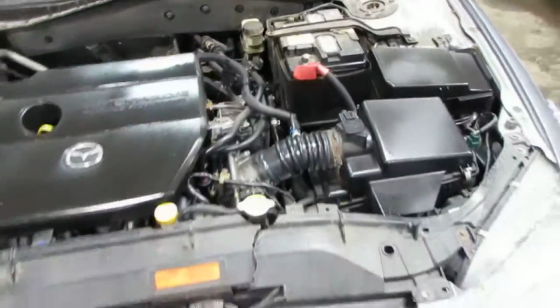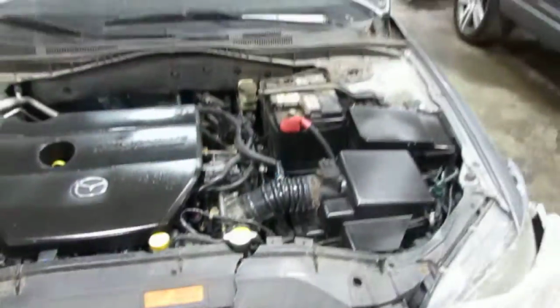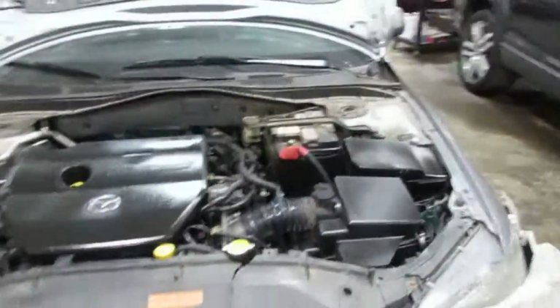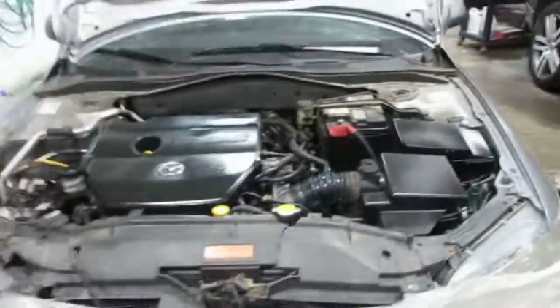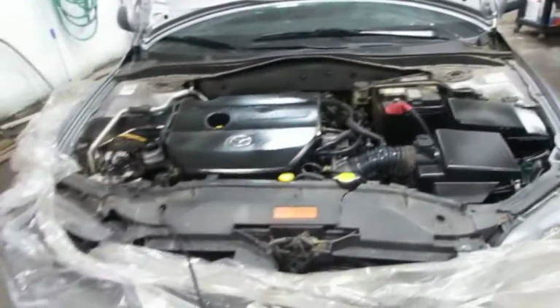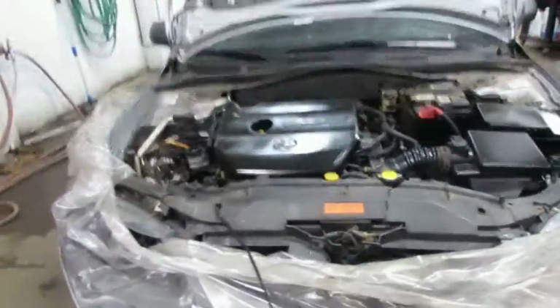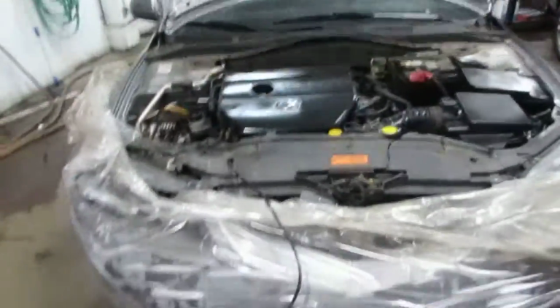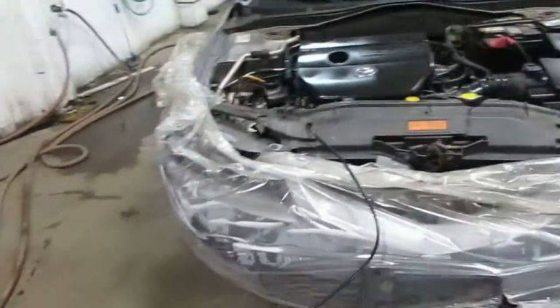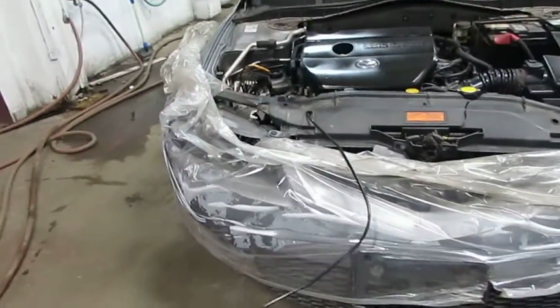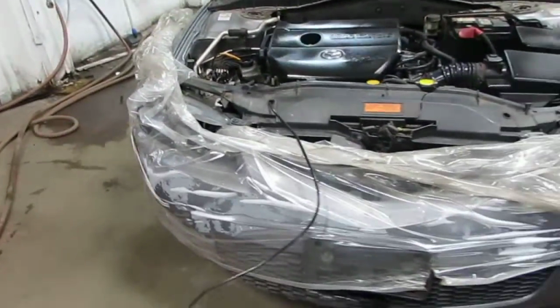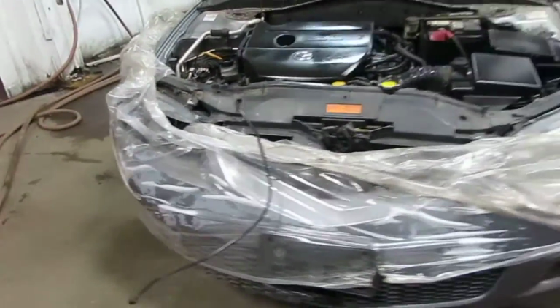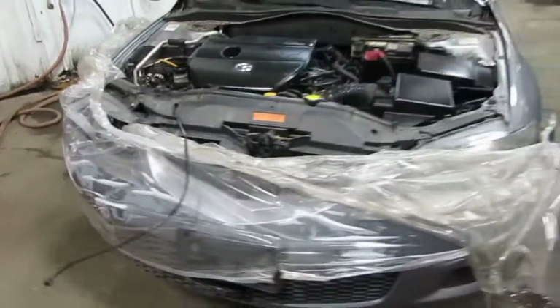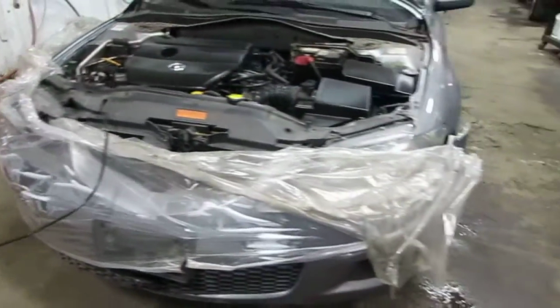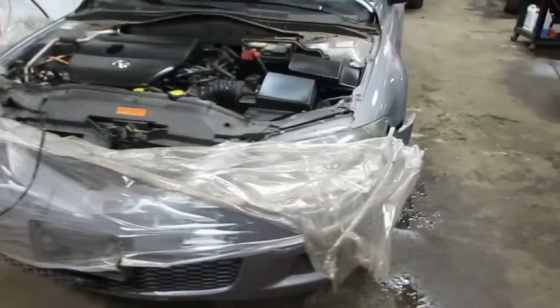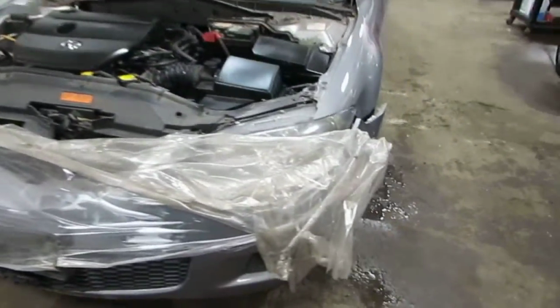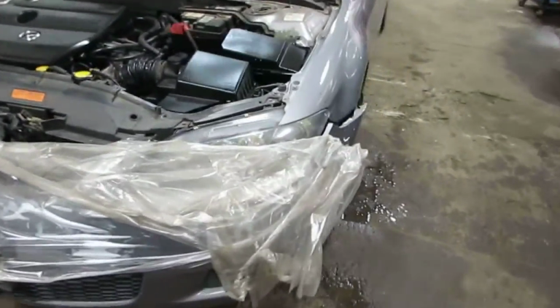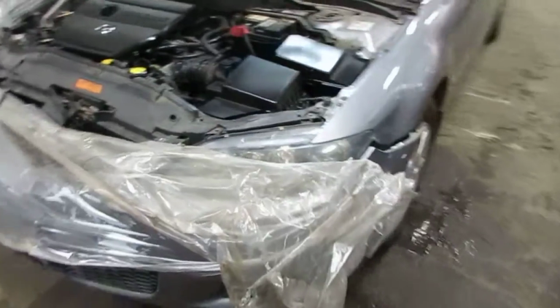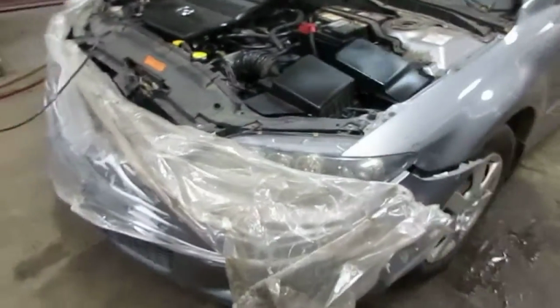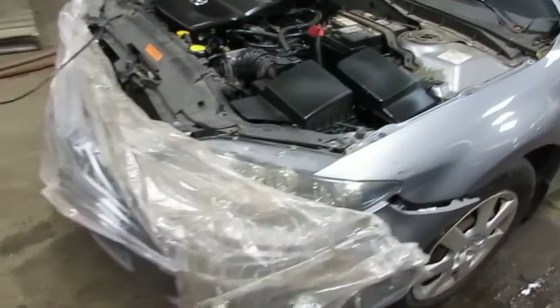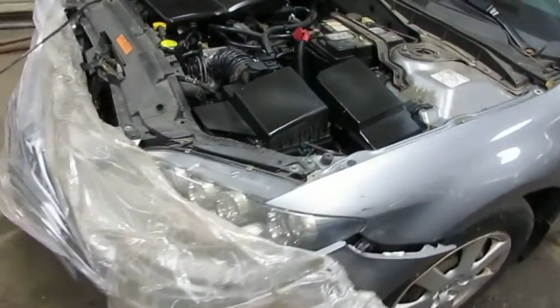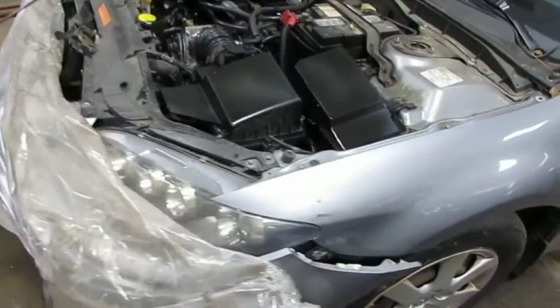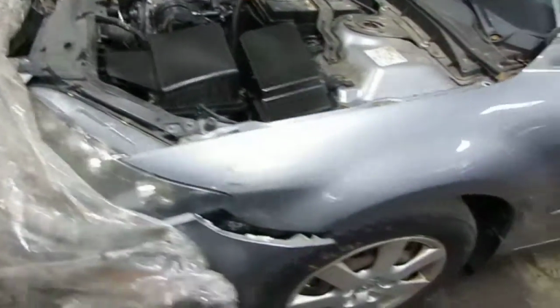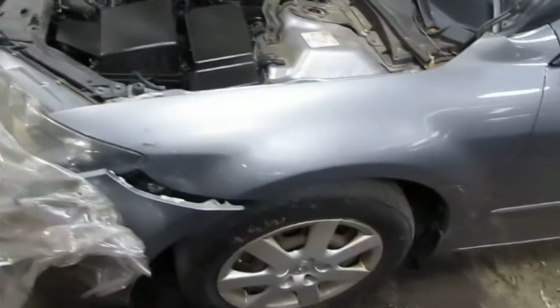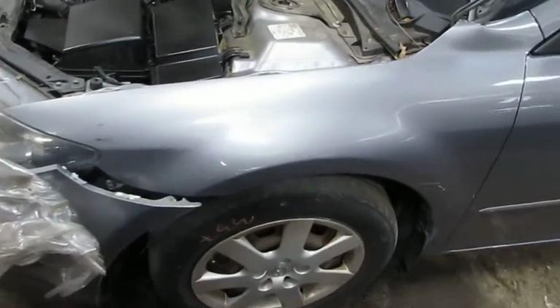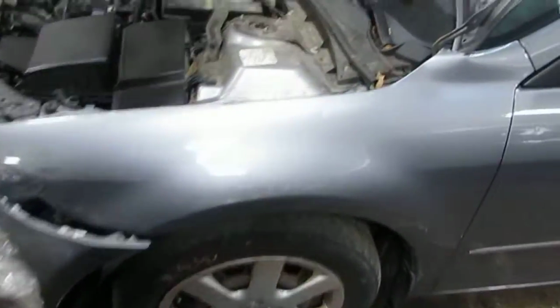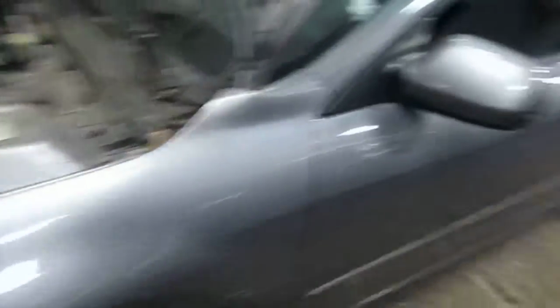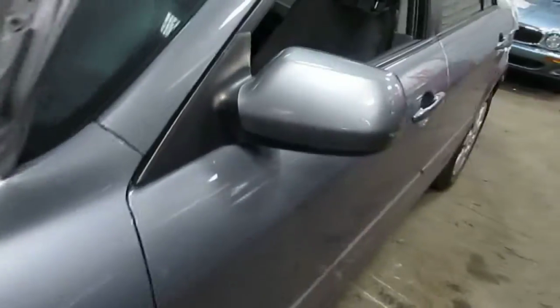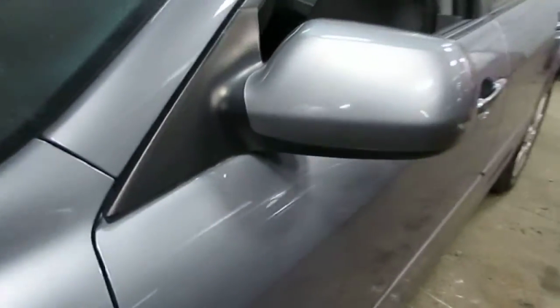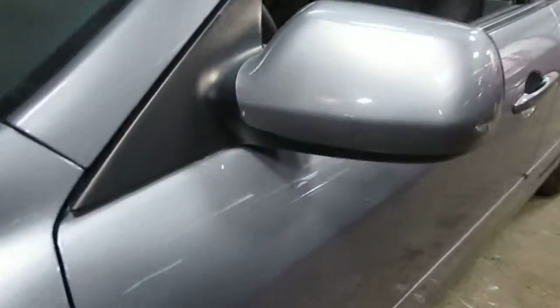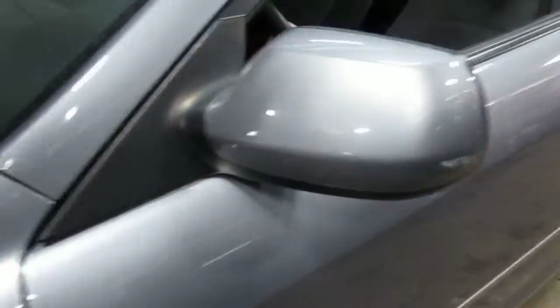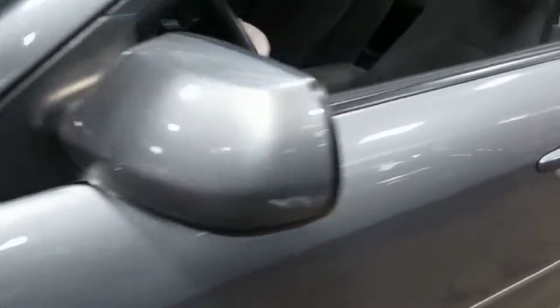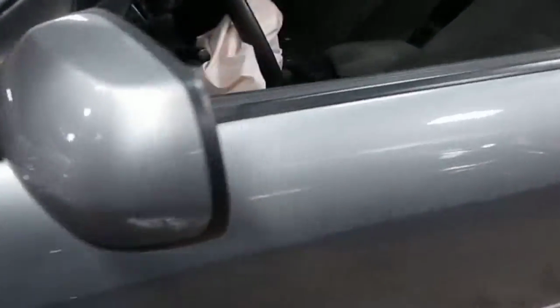The vehicle was purchased locally through one of our auctions due to the front end collision. The vehicle does still have a good driver's side front fender, as well as a good power factory driver's door mirror.